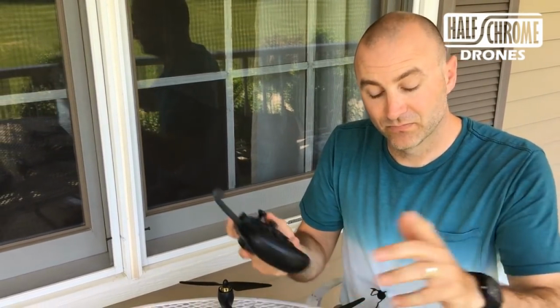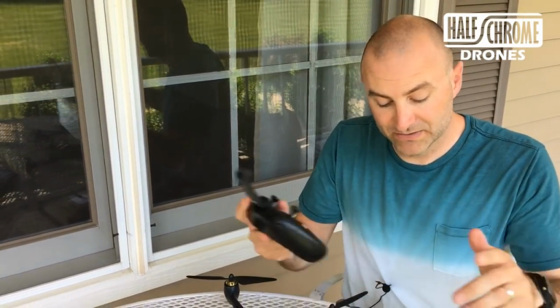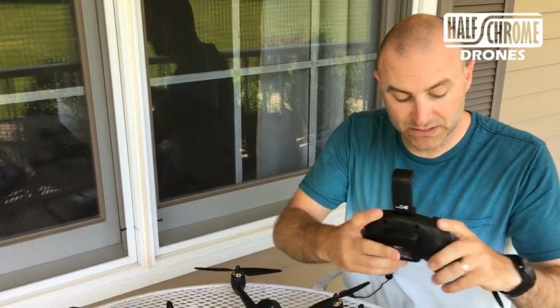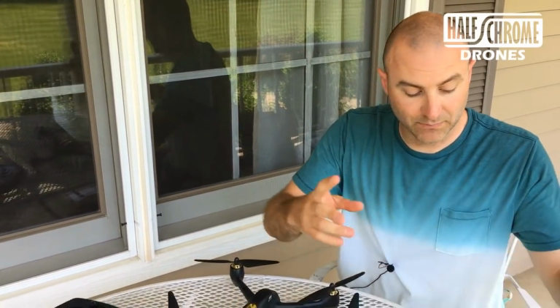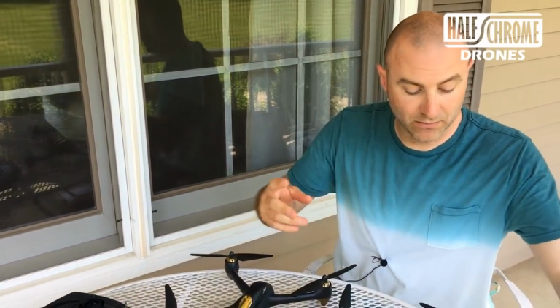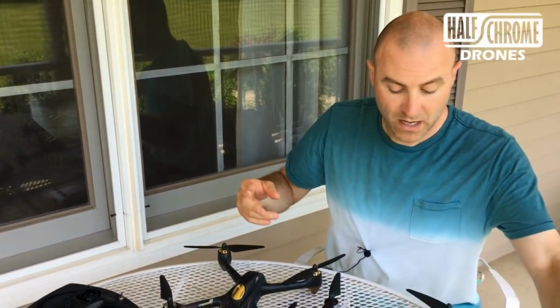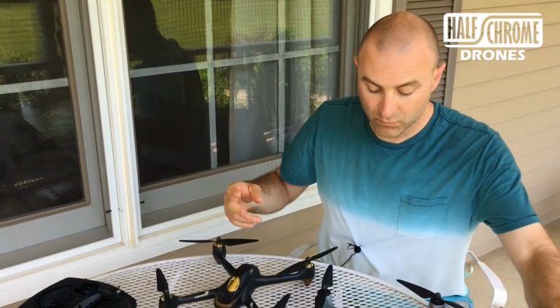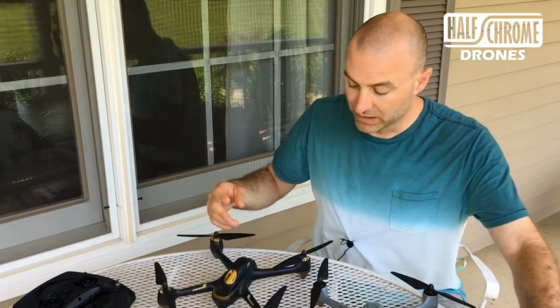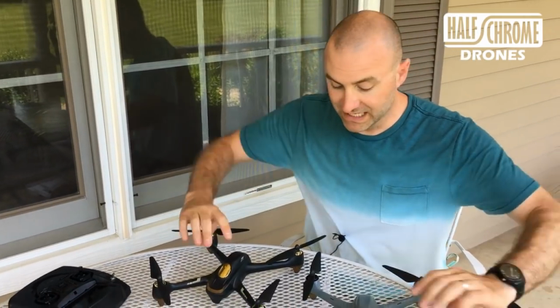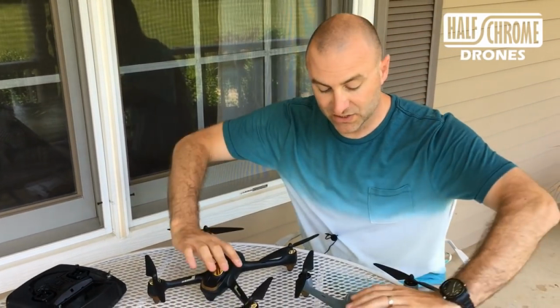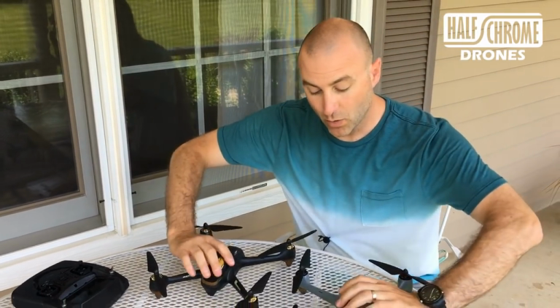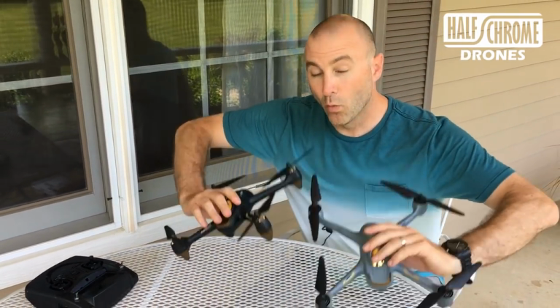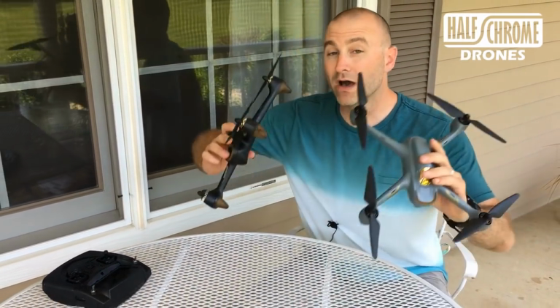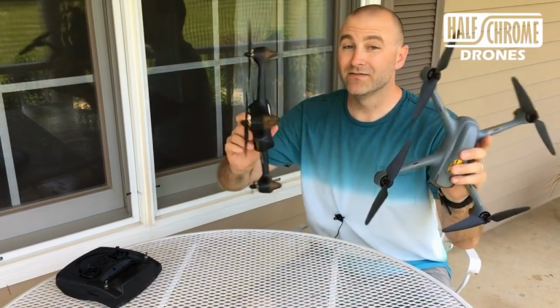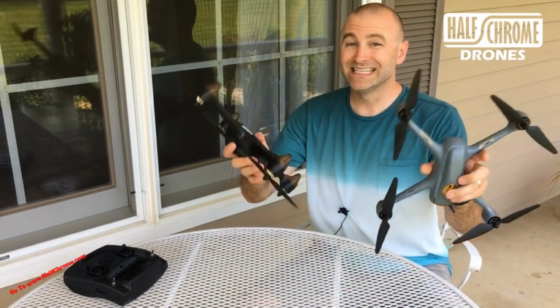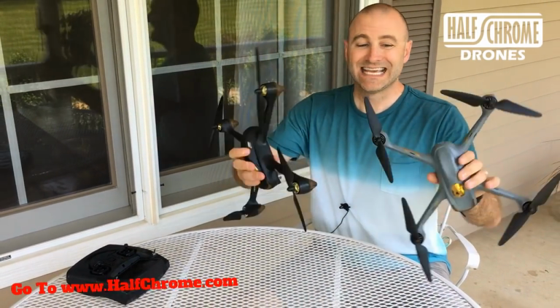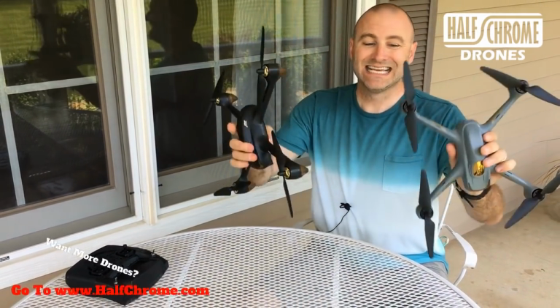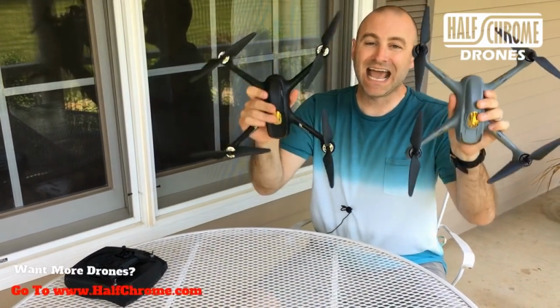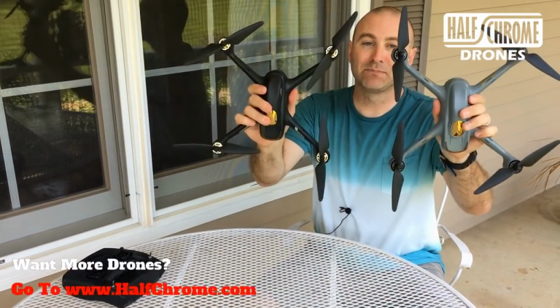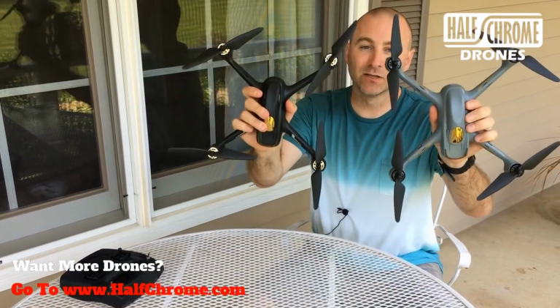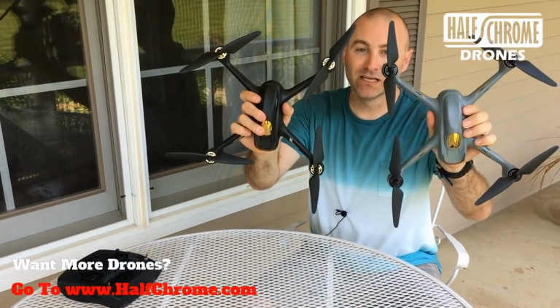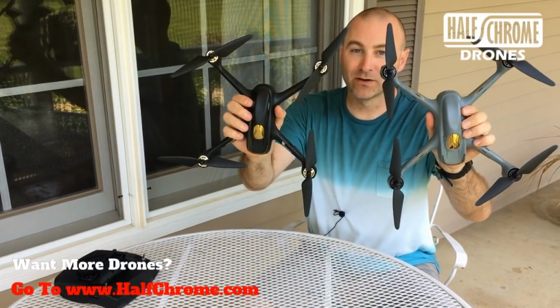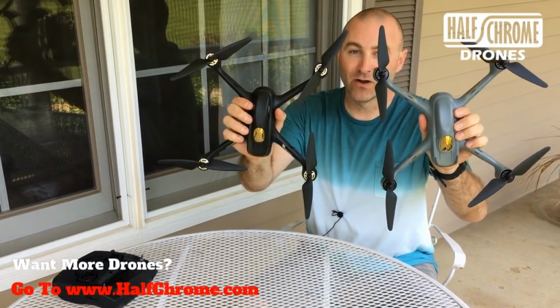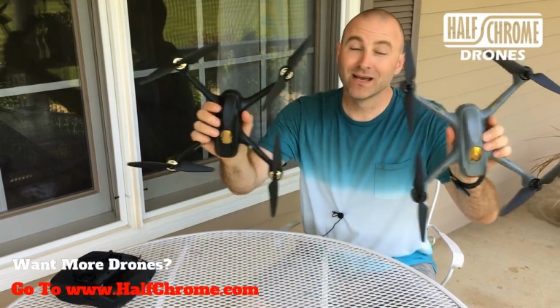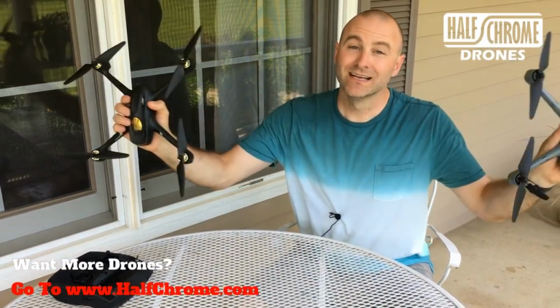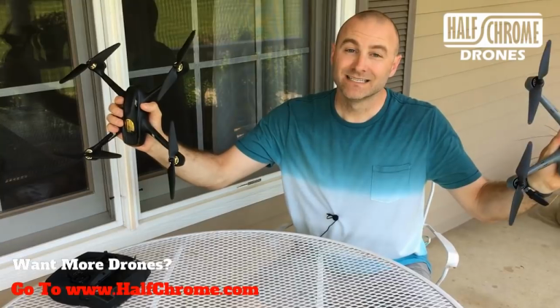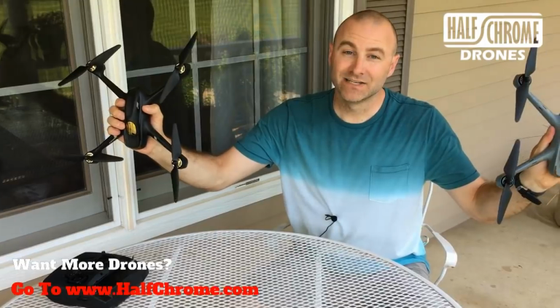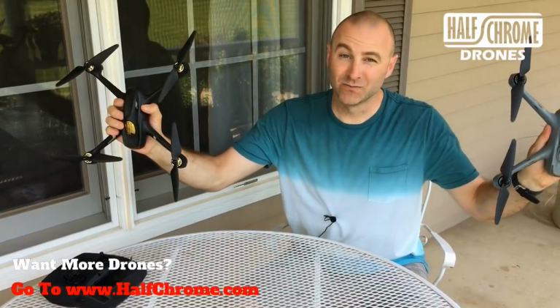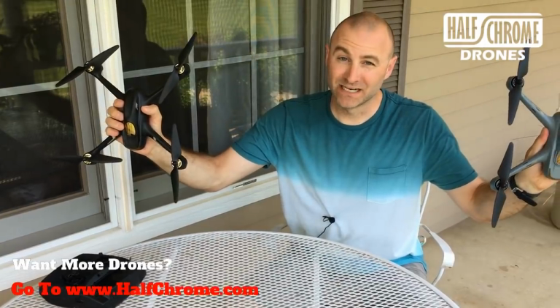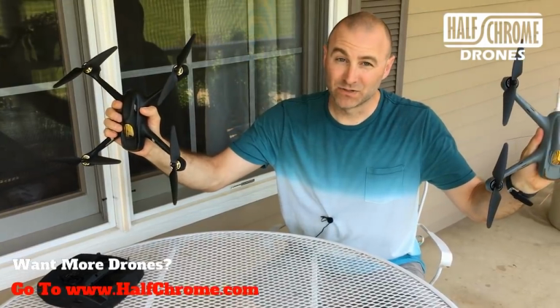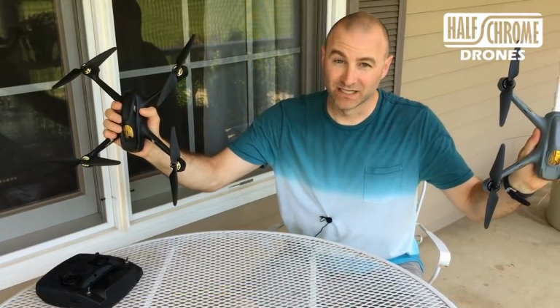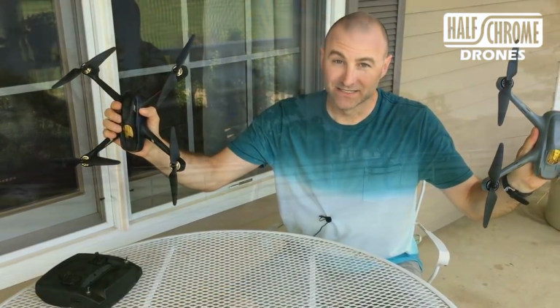We'll talk about what we think. One of these is absolutely the better drone — stay tuned, we'll tell you which one it is.